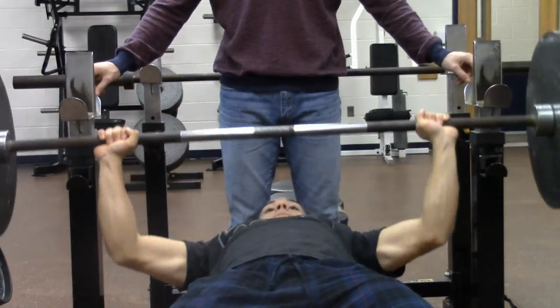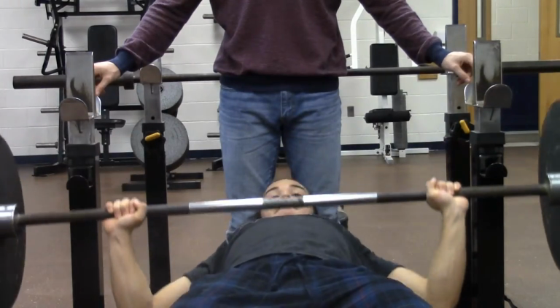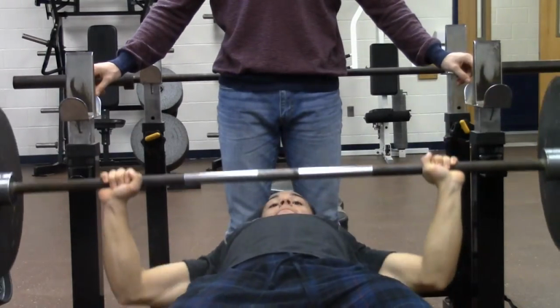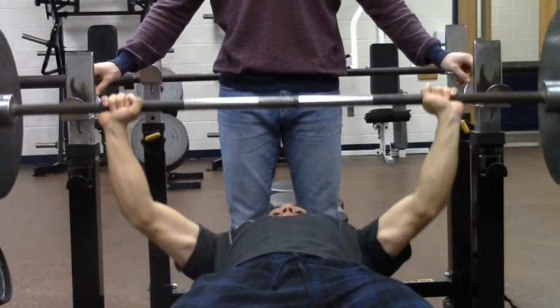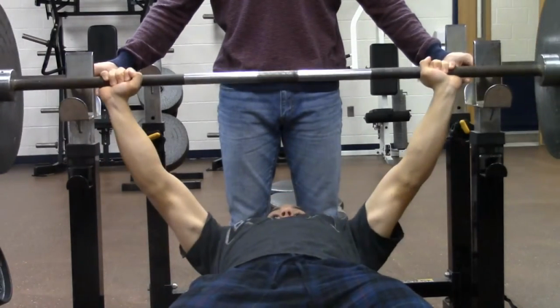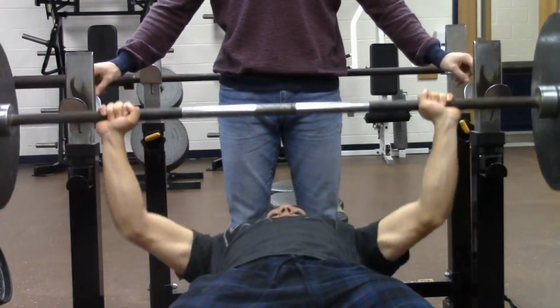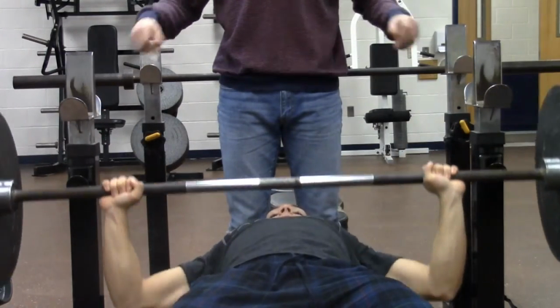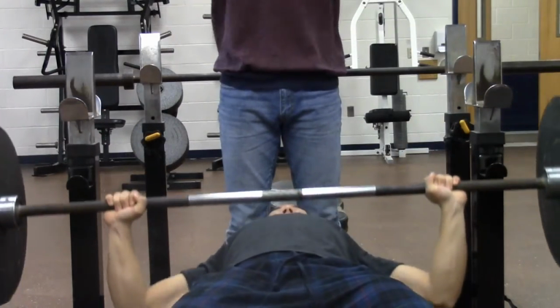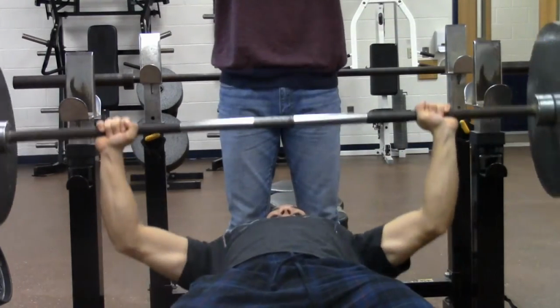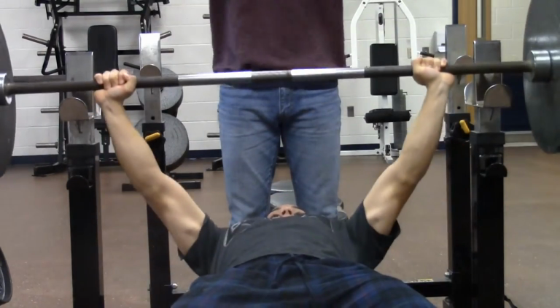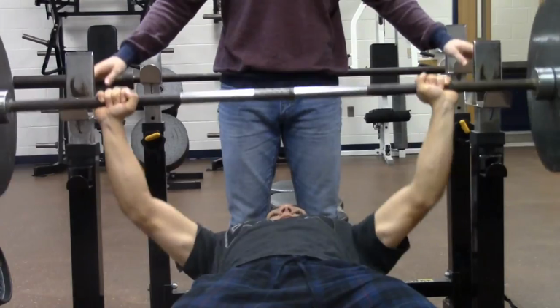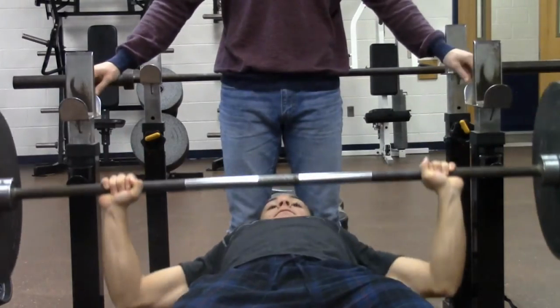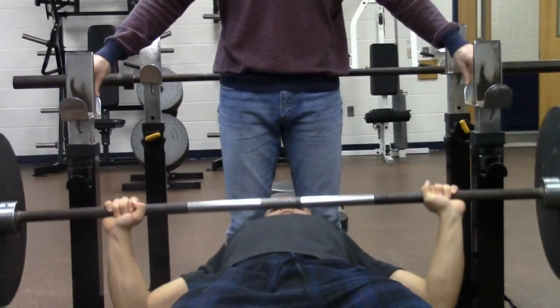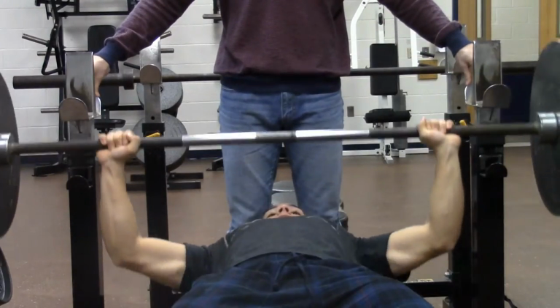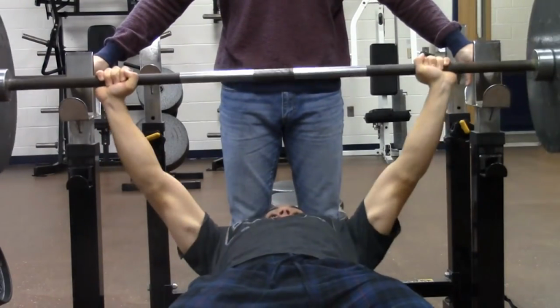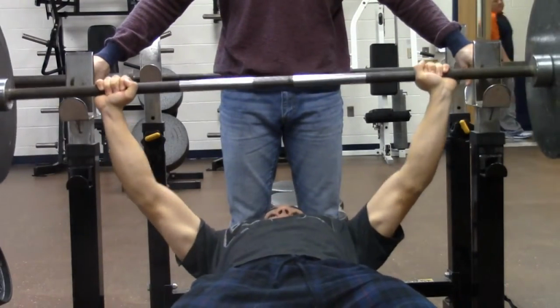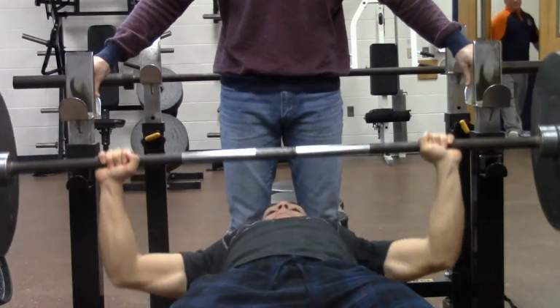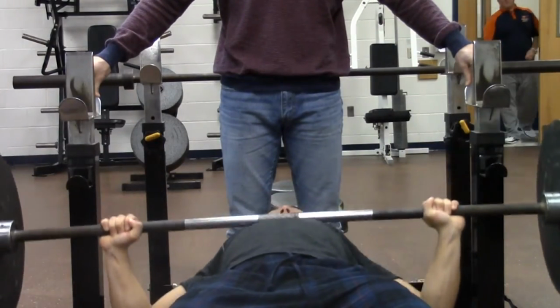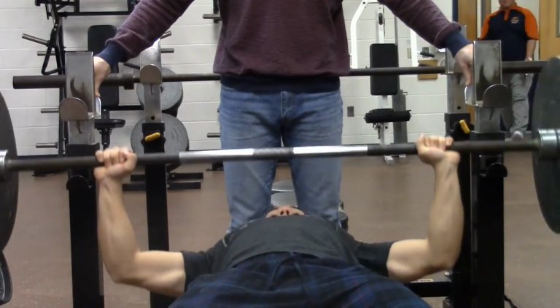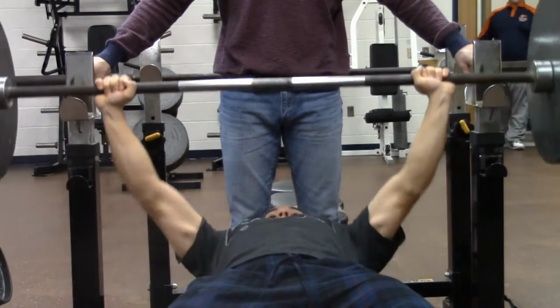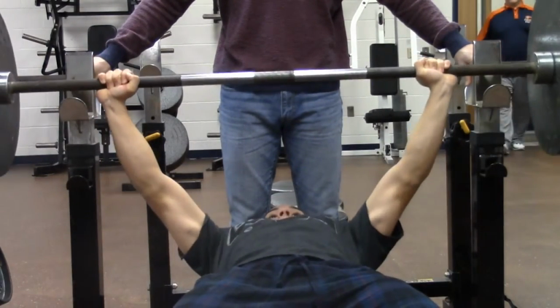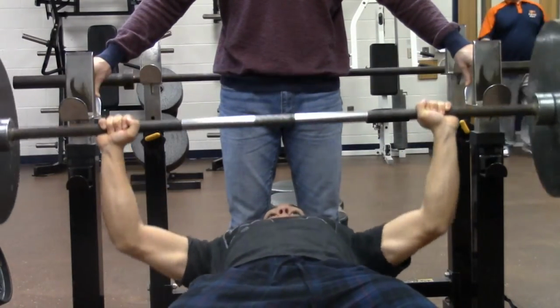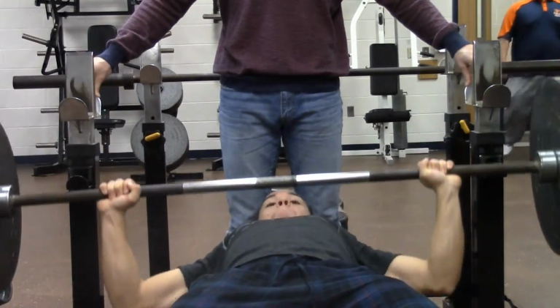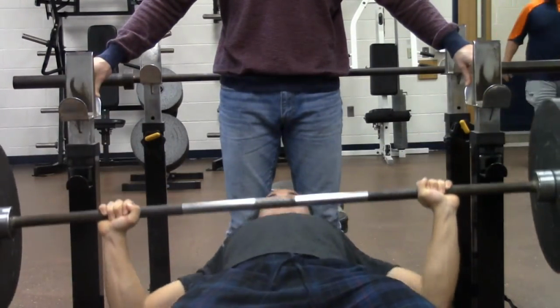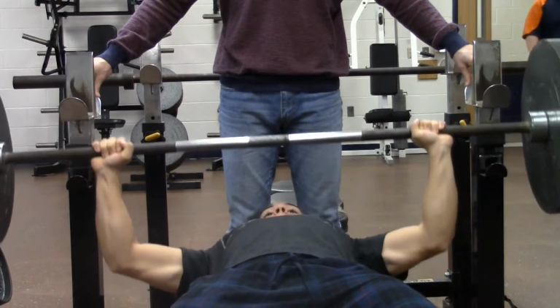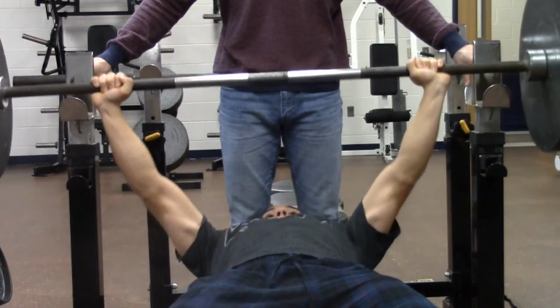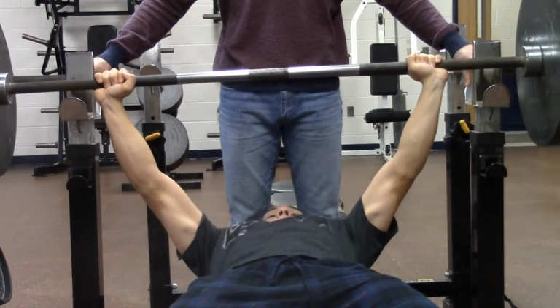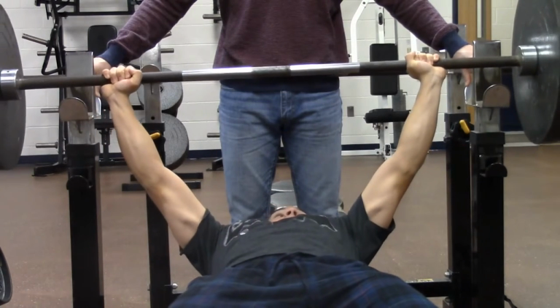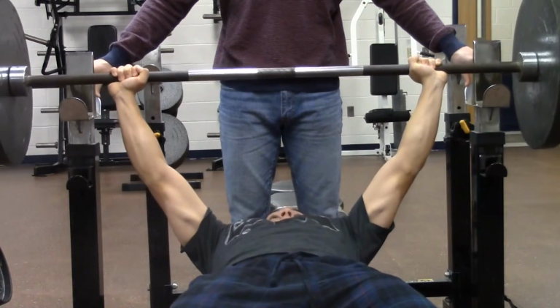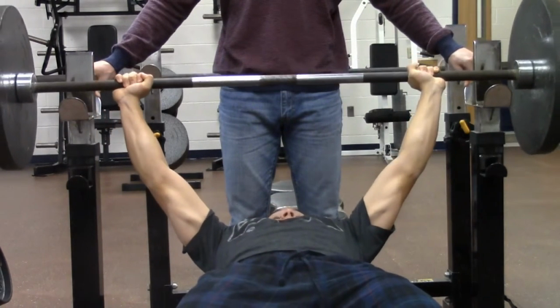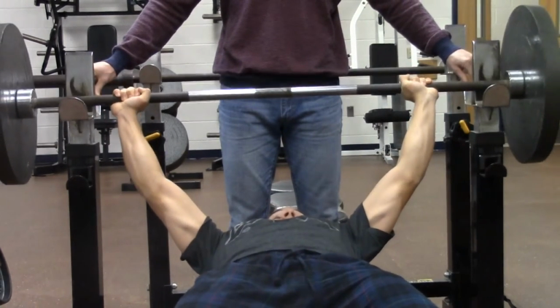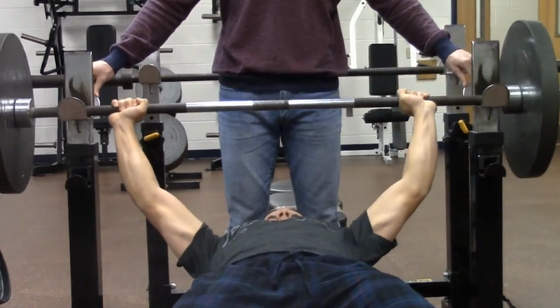The distance between Eduardo's chest and the upward position is approximately 41 cm. It takes him about 0.88 seconds to move that weight from his chest to the upward position.